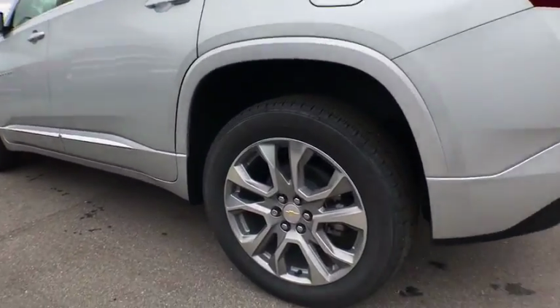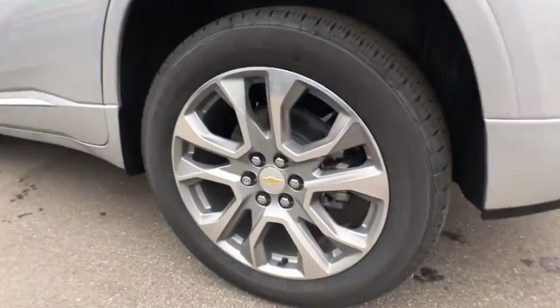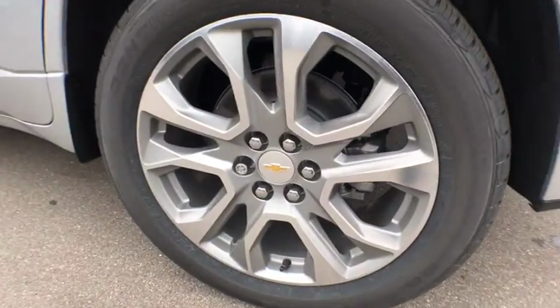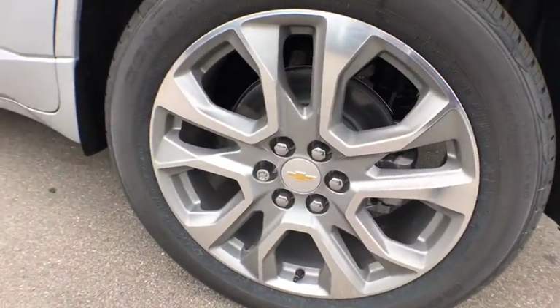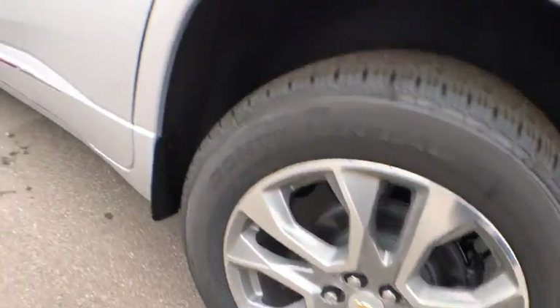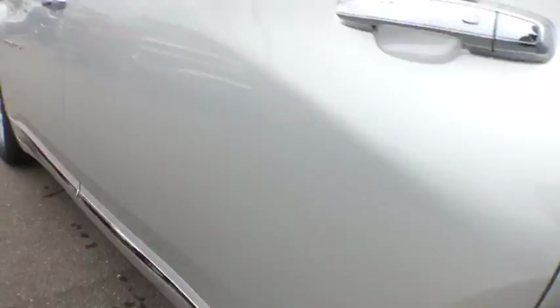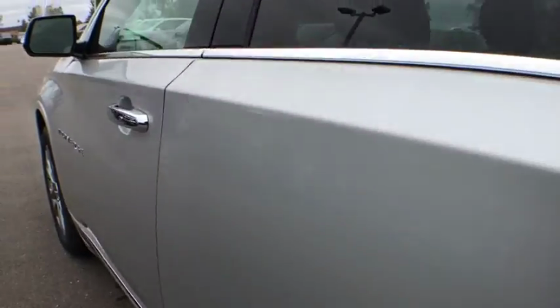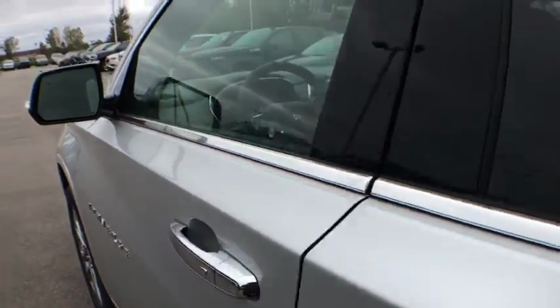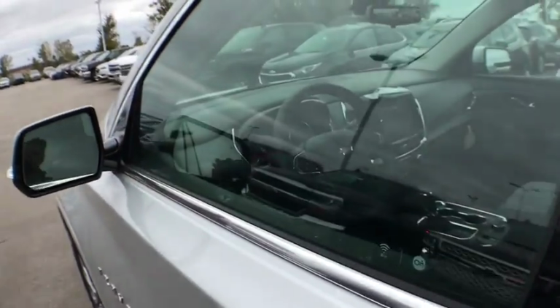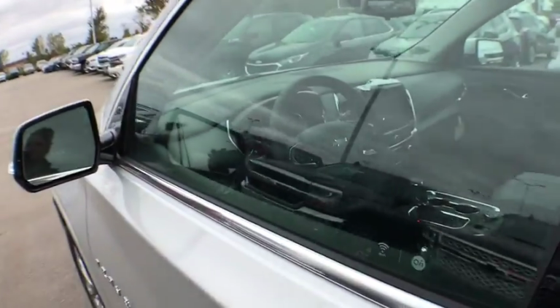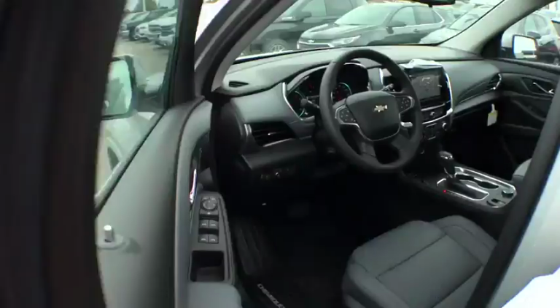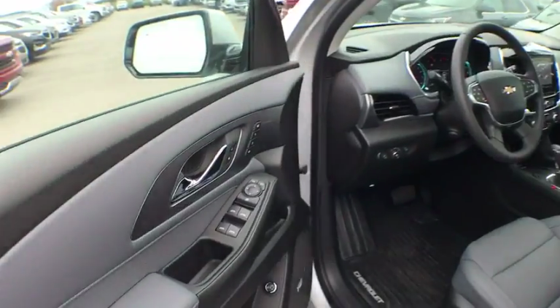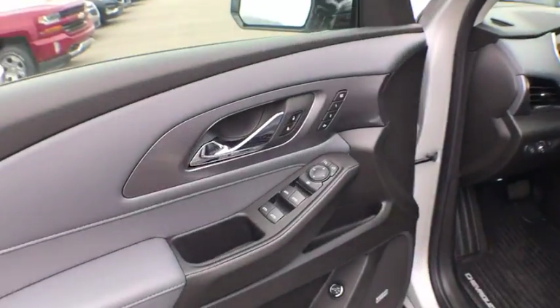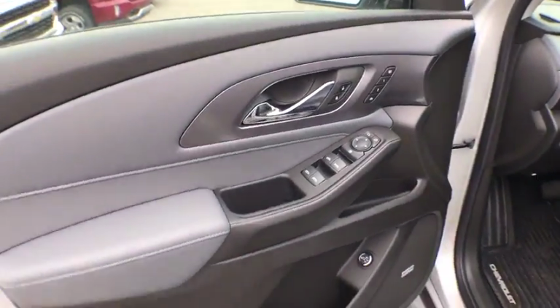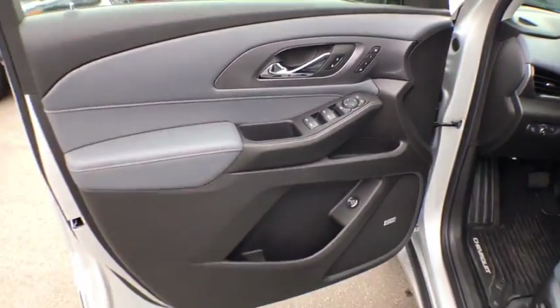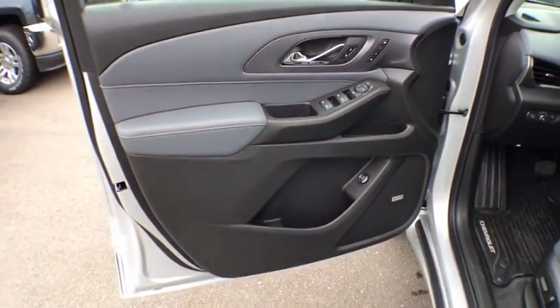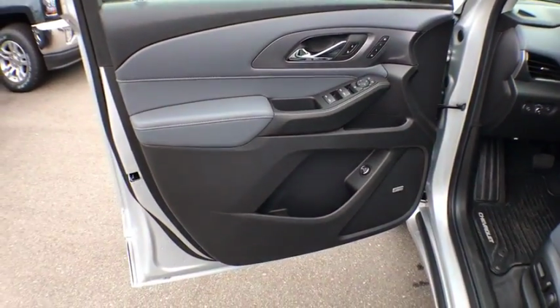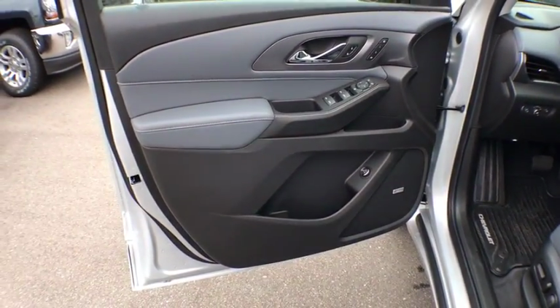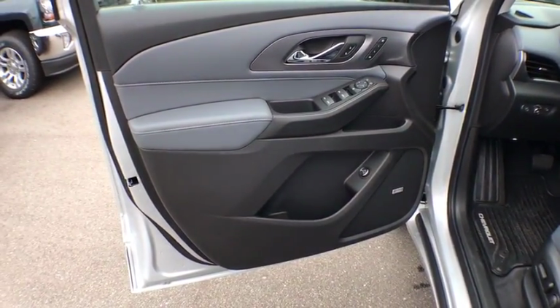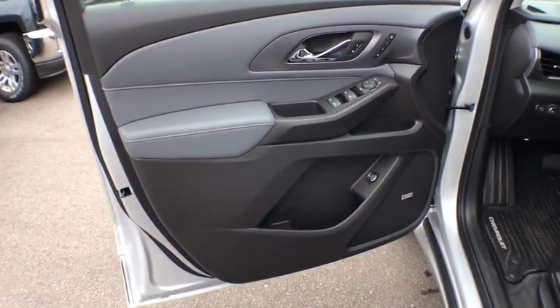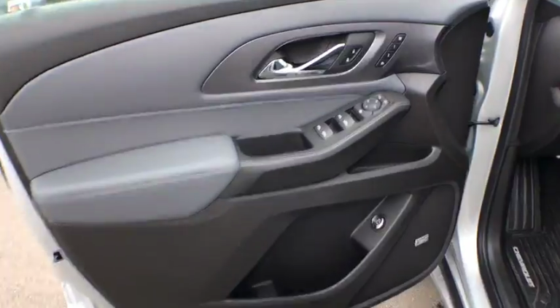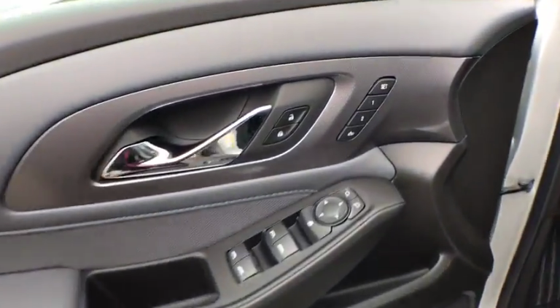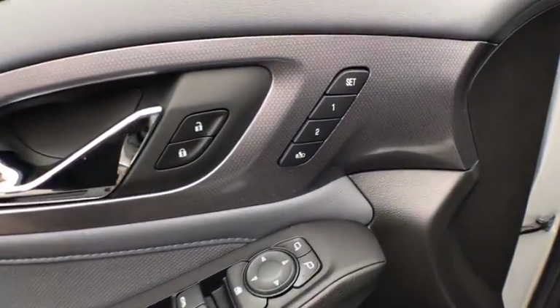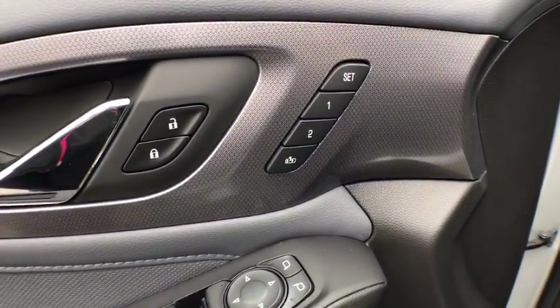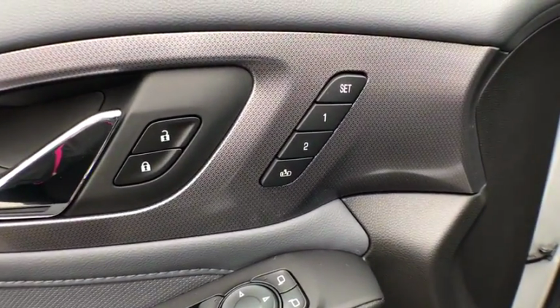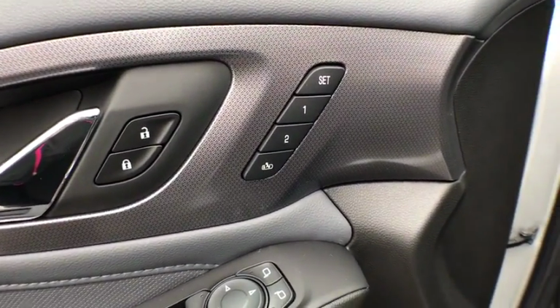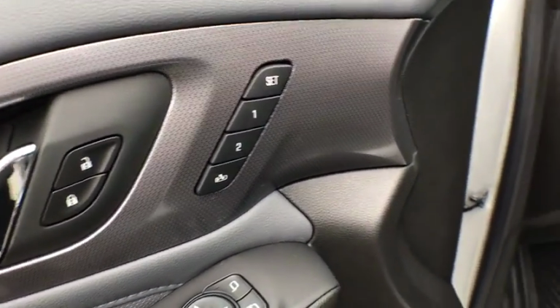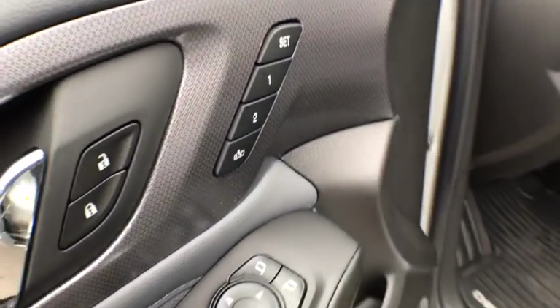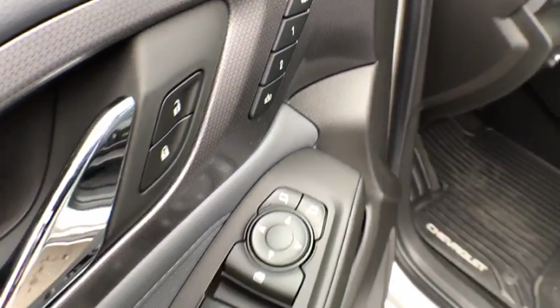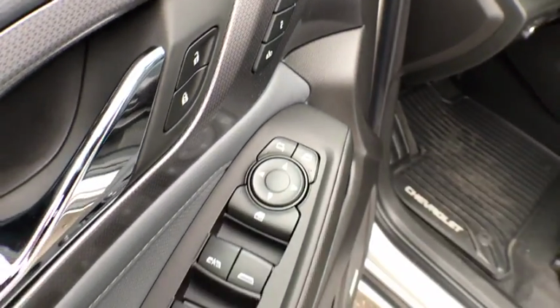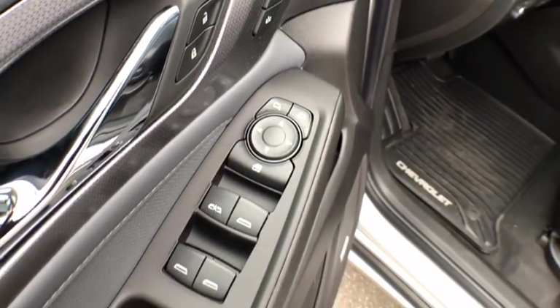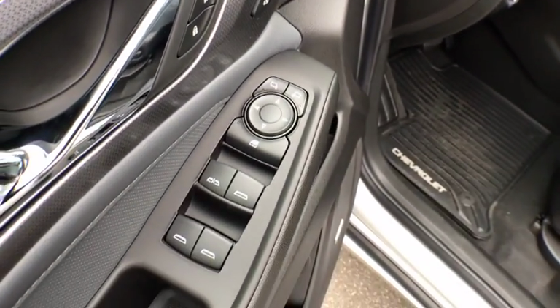Floor mats, center armrest, universal garage door opener, electronic stability control, fog lights, power windows, rear window defroster, security system, heated steering wheel, compass, and heated front seats.